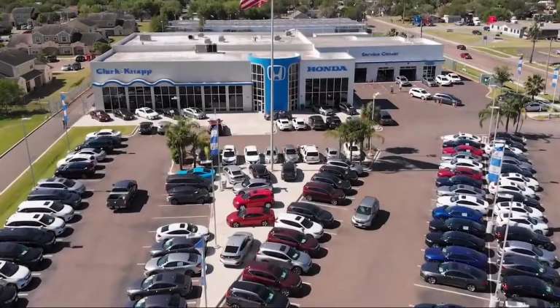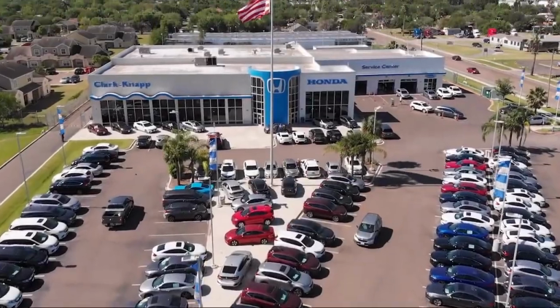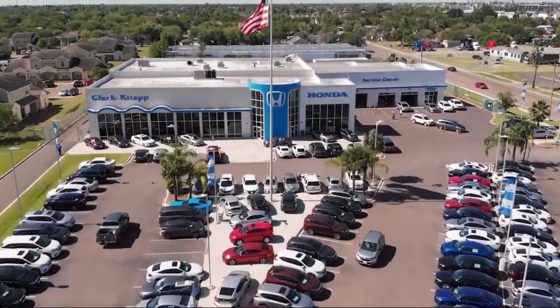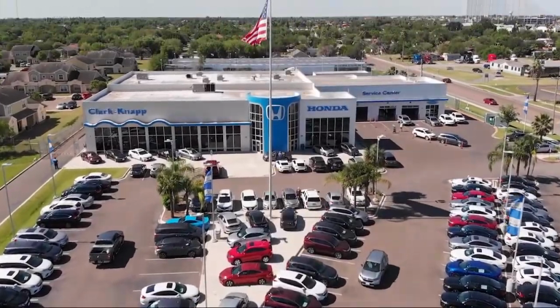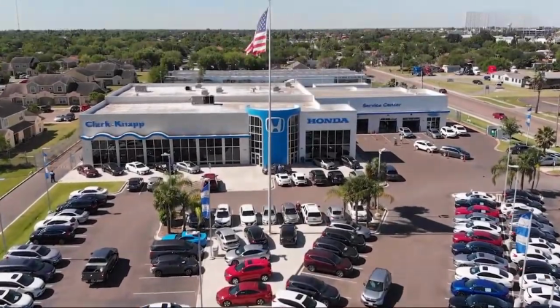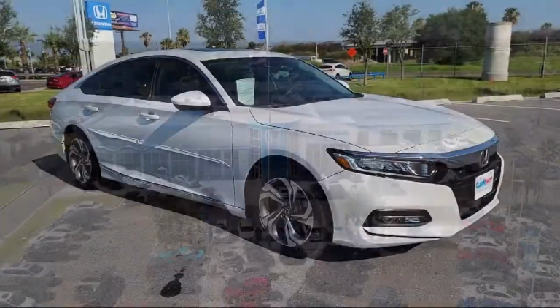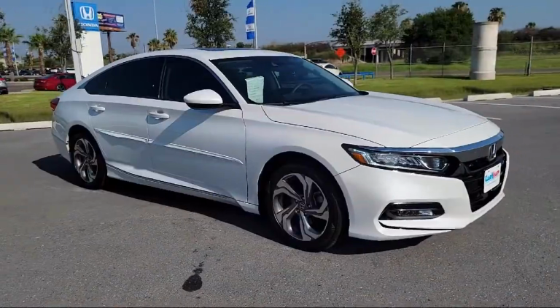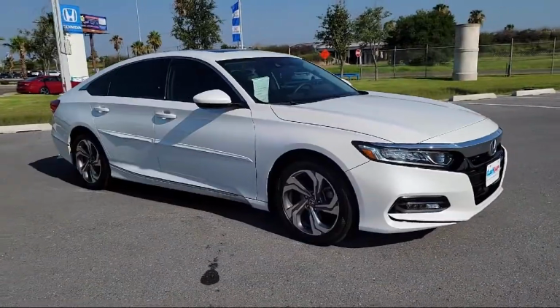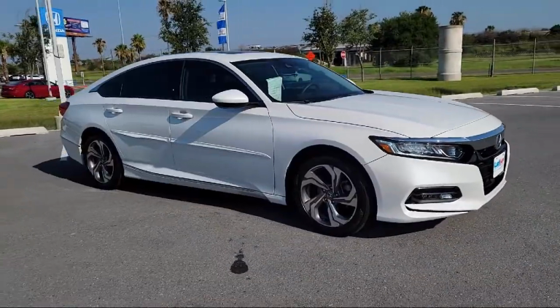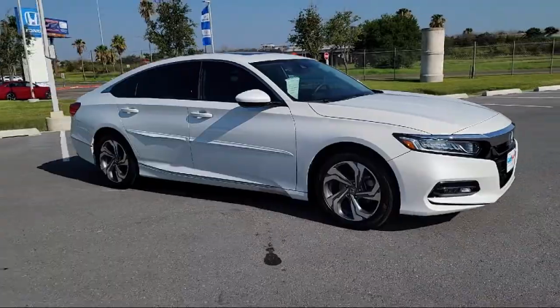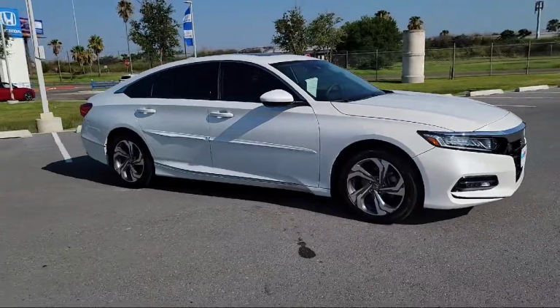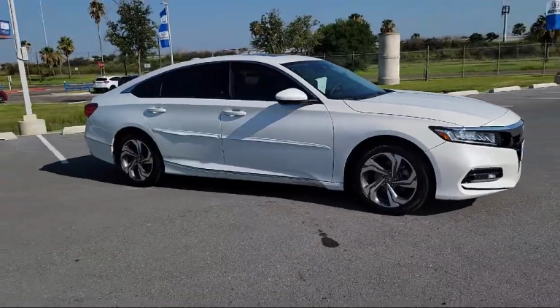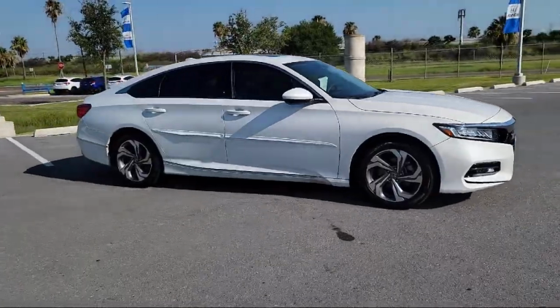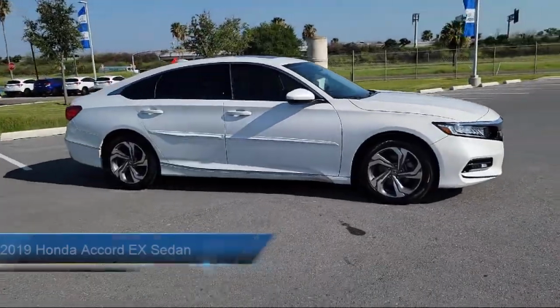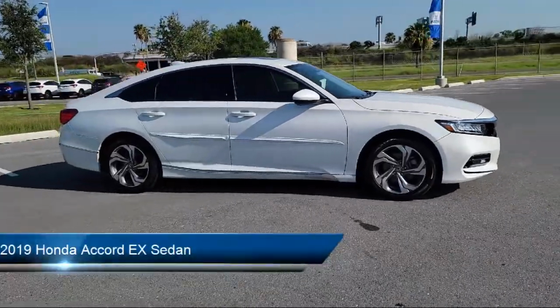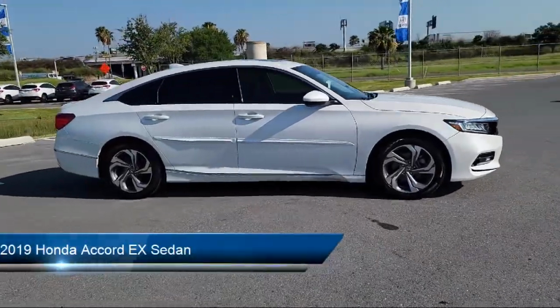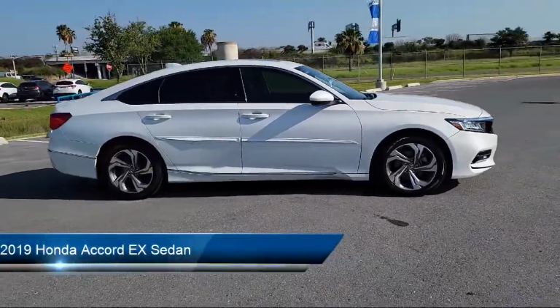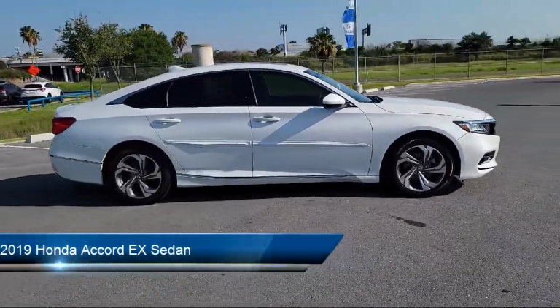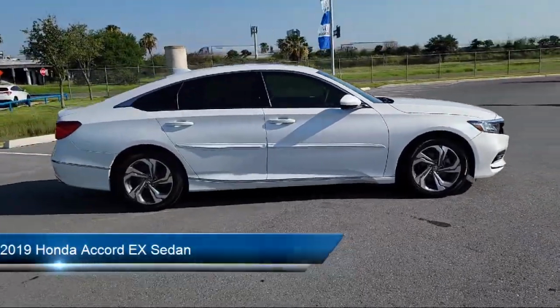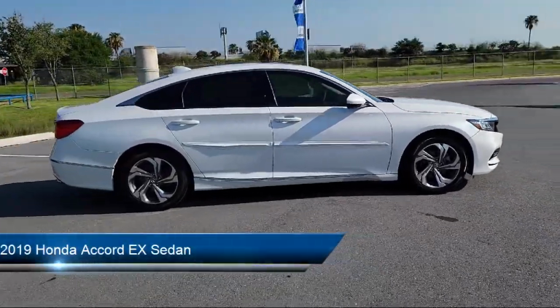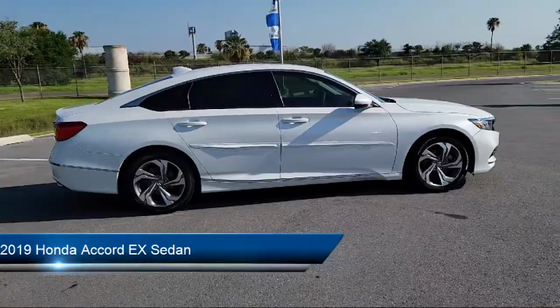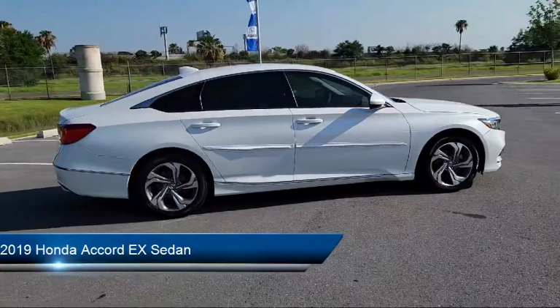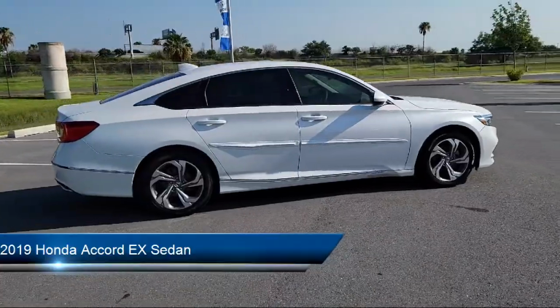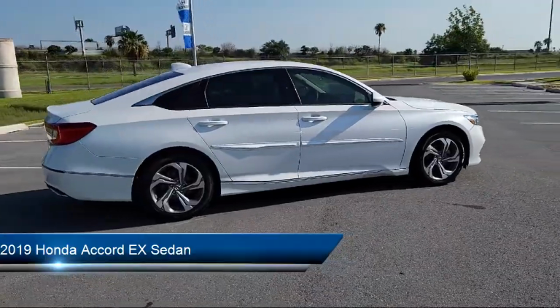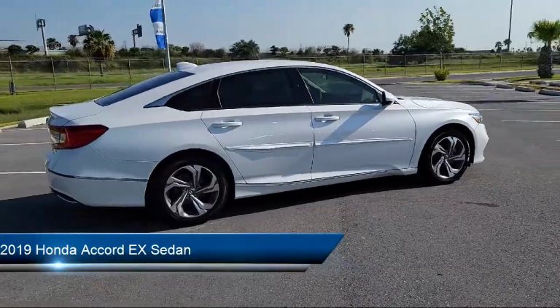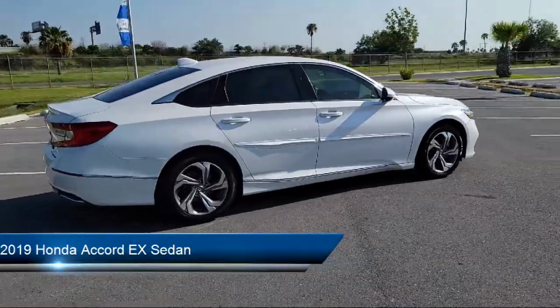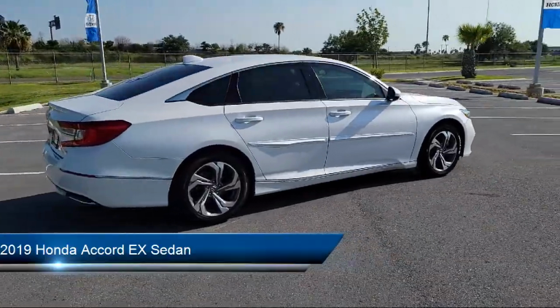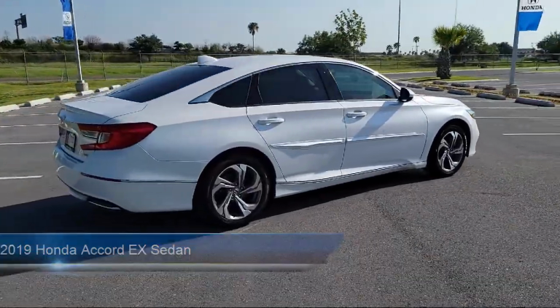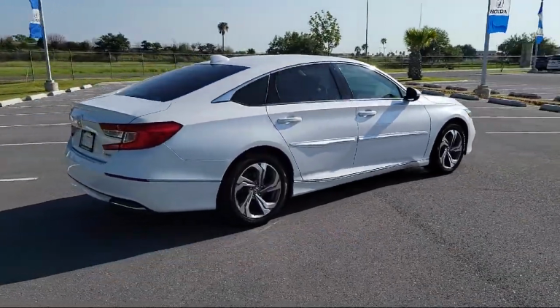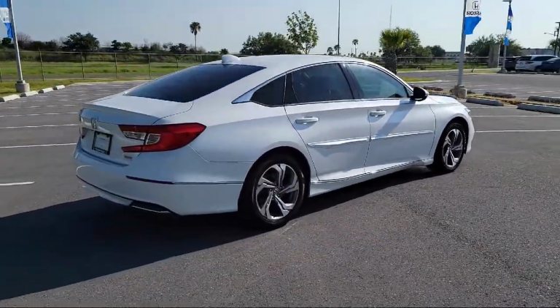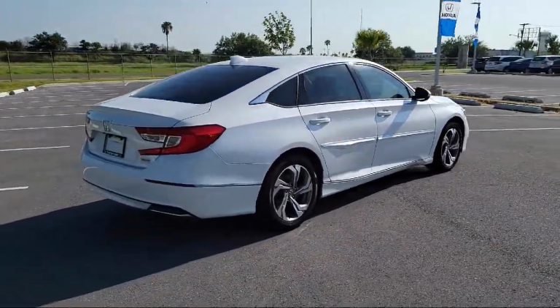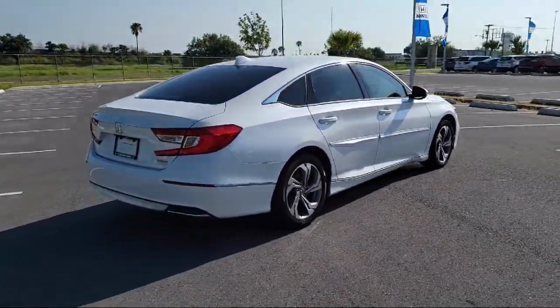Welcome to Clark Knapp Honda. Here's a look at another one of our great vehicles from our inventory. It comes equipped with Apple CarPlay and Android Auto, Alloy Wheels, Keyless Entry, Heated Front Seats, and Fully Automatic Headlights.